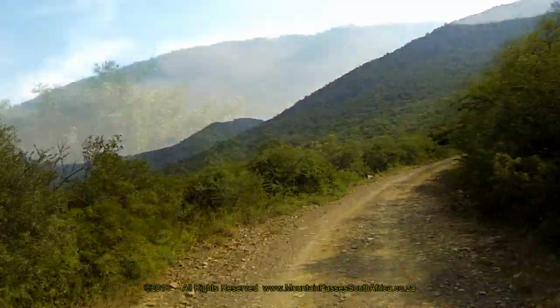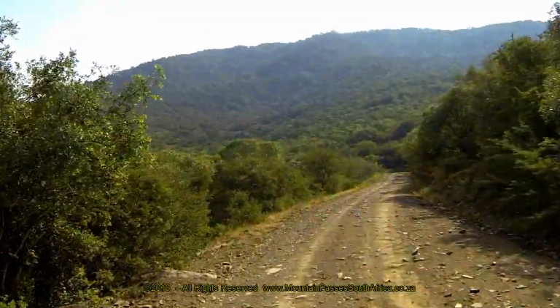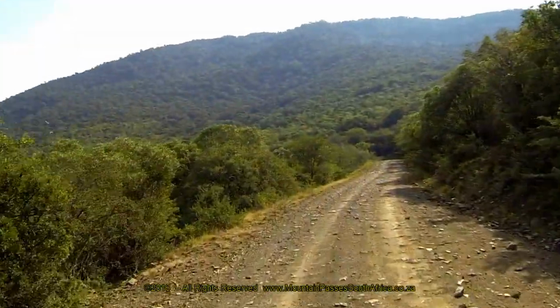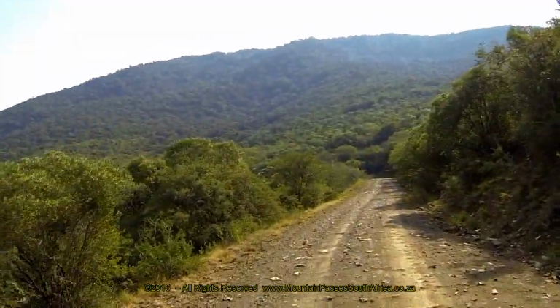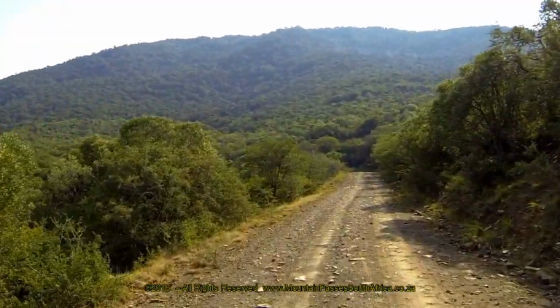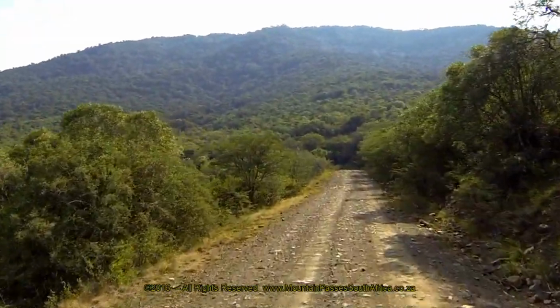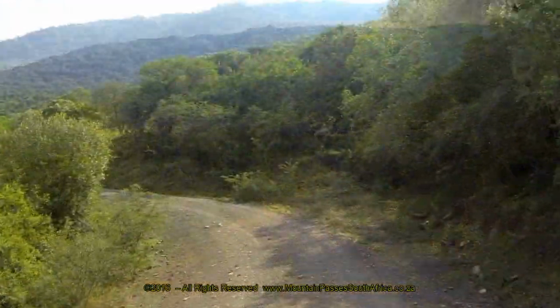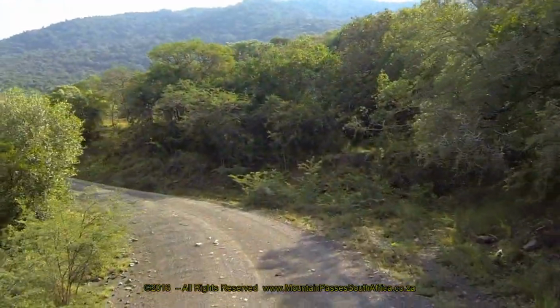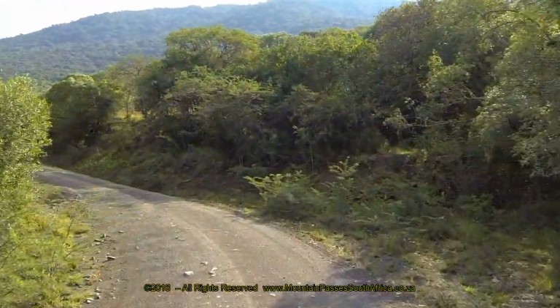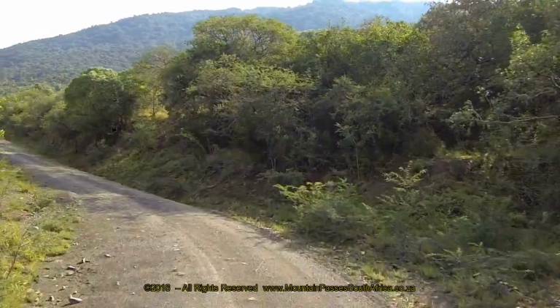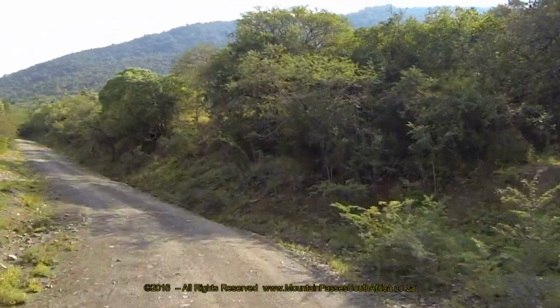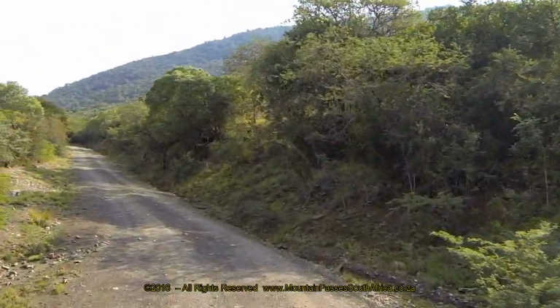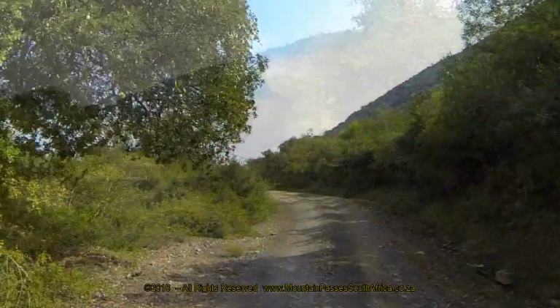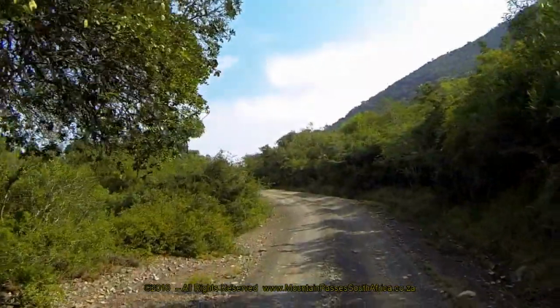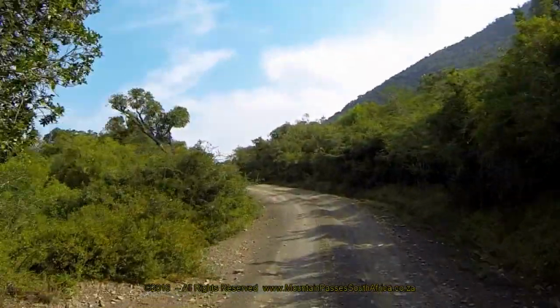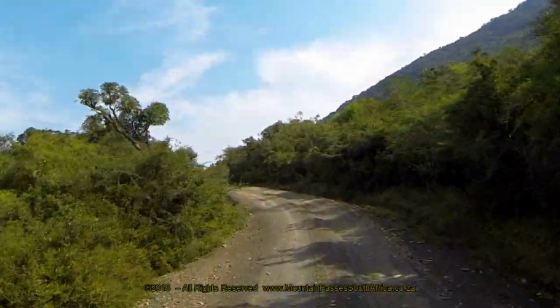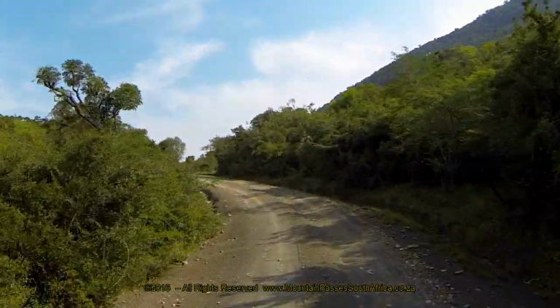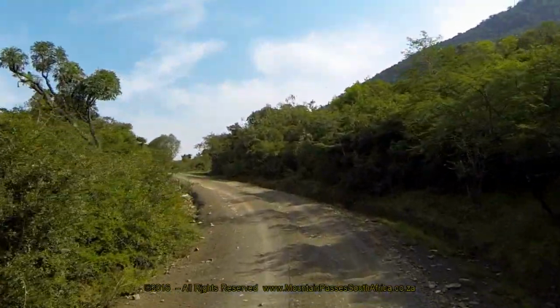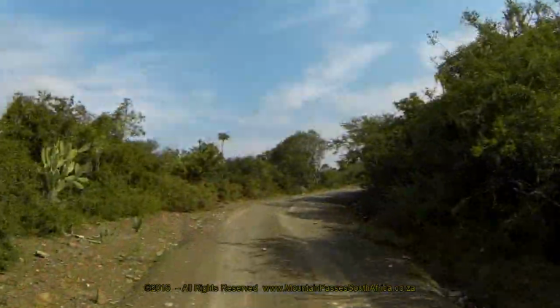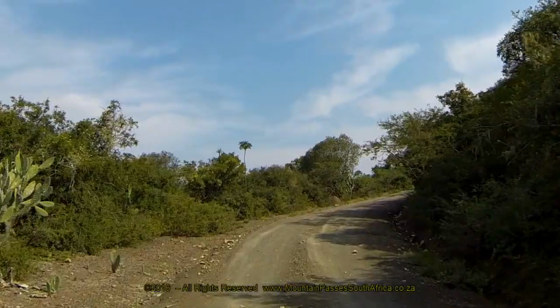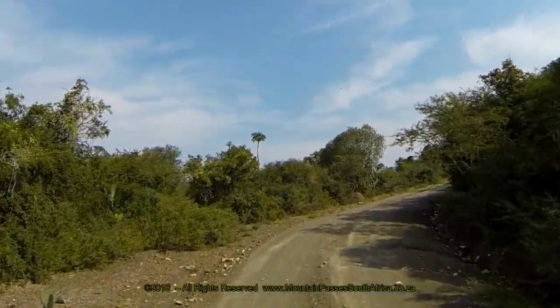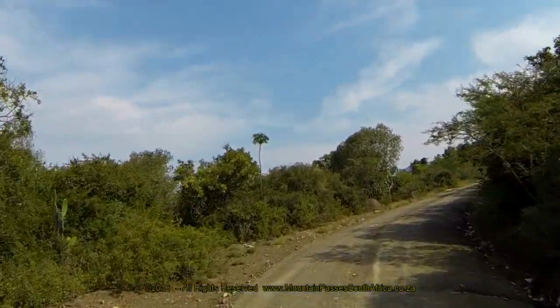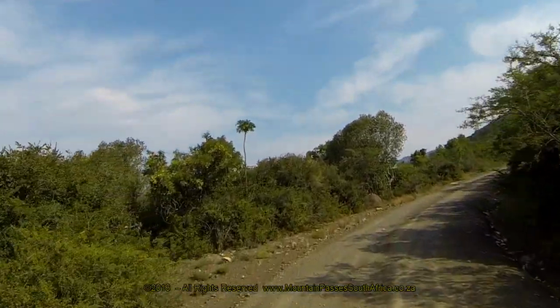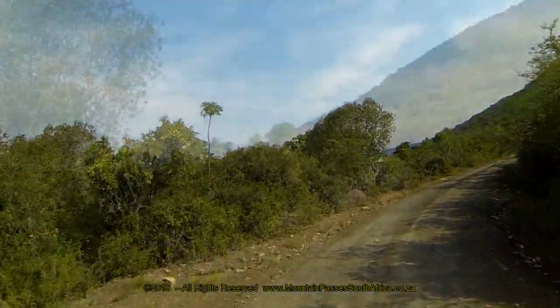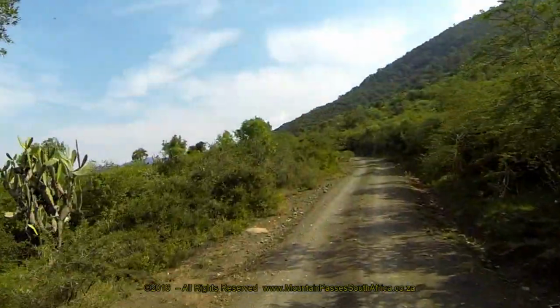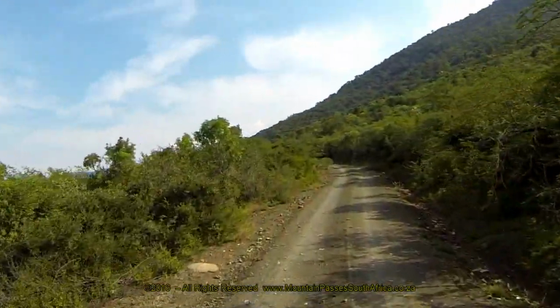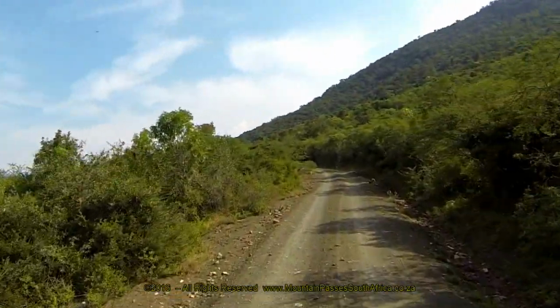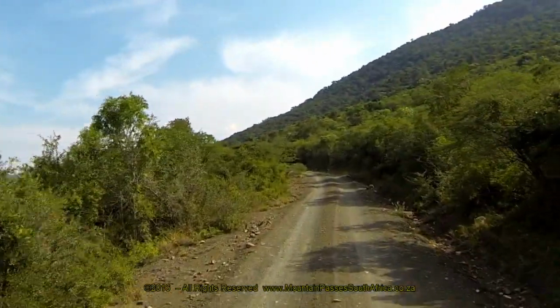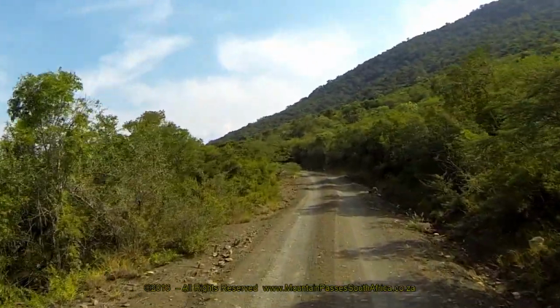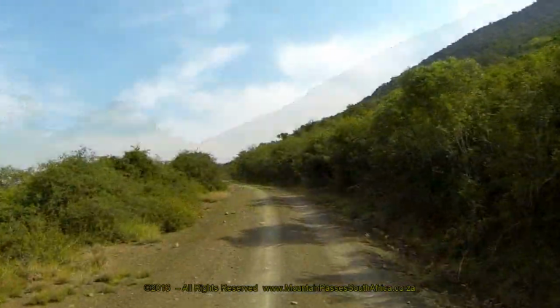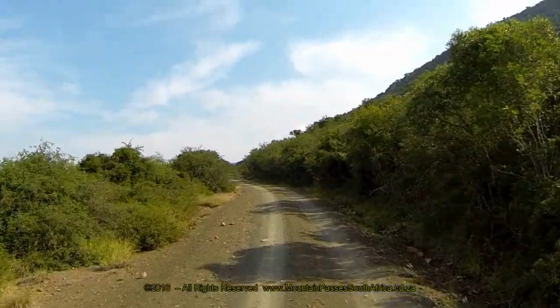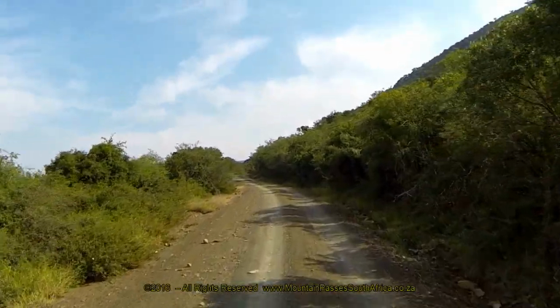All of these turns are well signposted. The Fort Fordyce Nature Reserve in the Eastern Cape lies between Fort Beaufort and Adelaide on the Amatole Escarpment, and provides visitors with magnificent views of the Hogsback and Catberg Mountains.